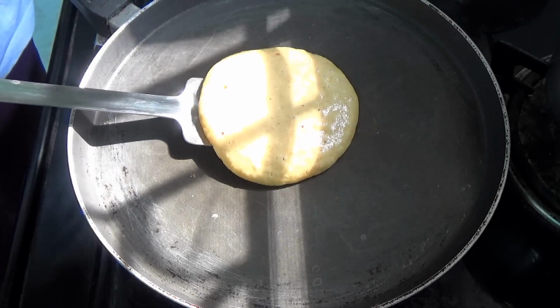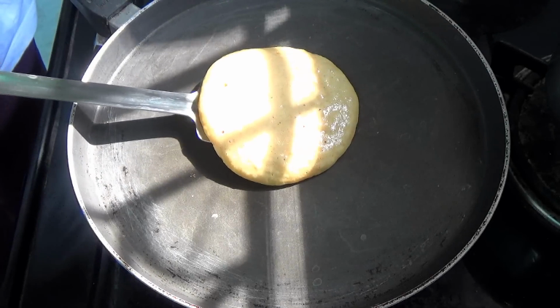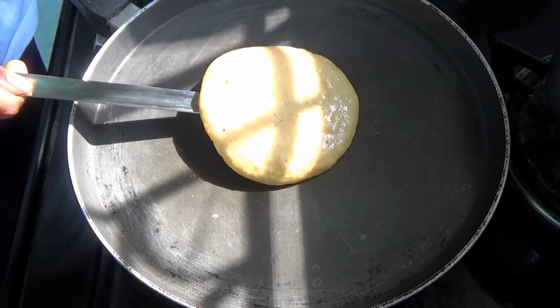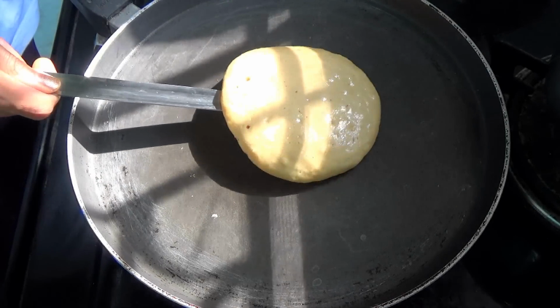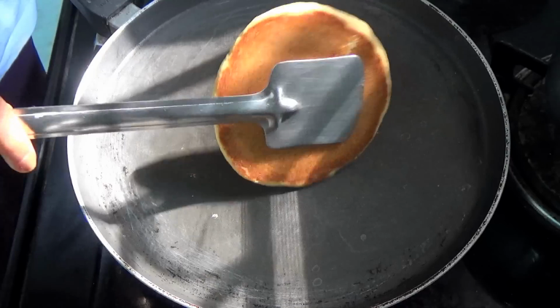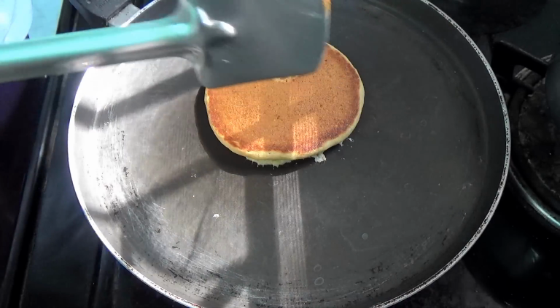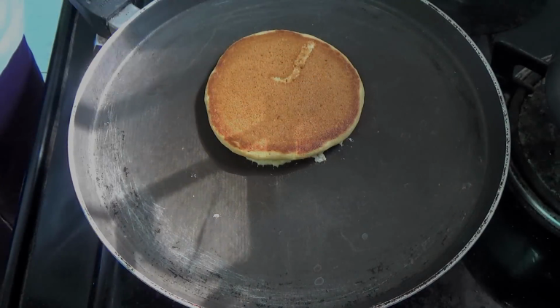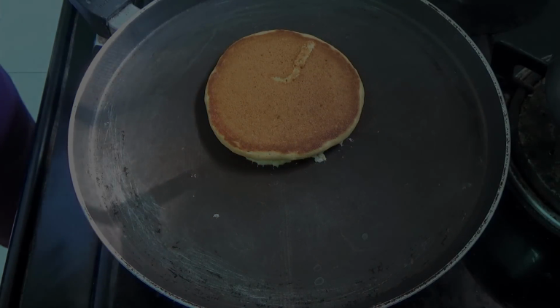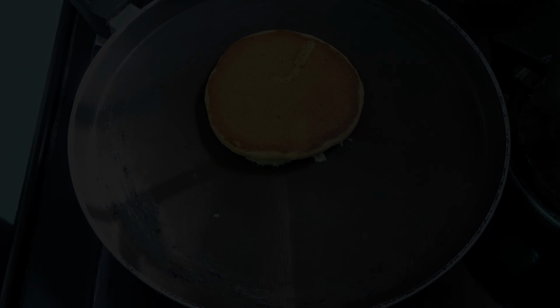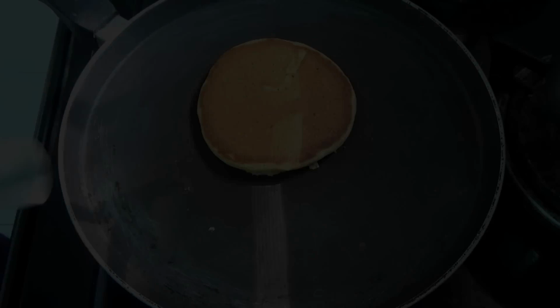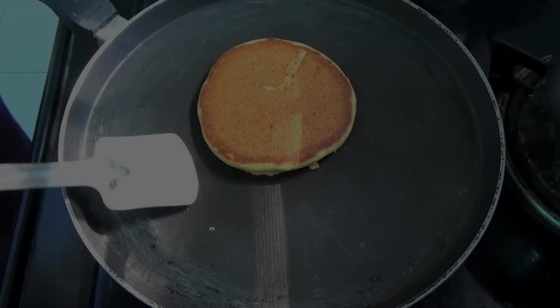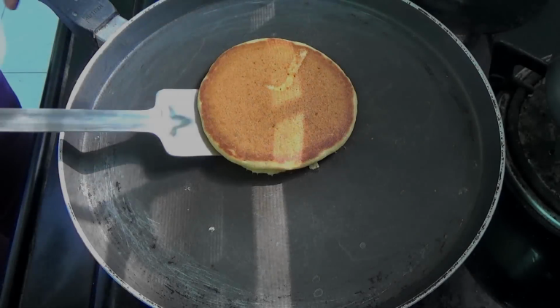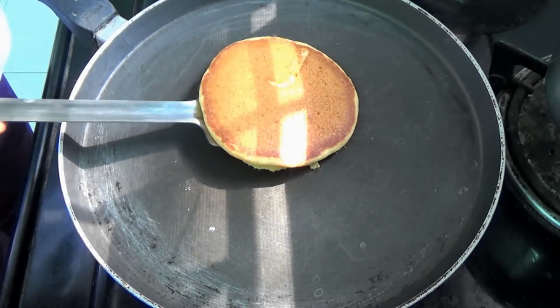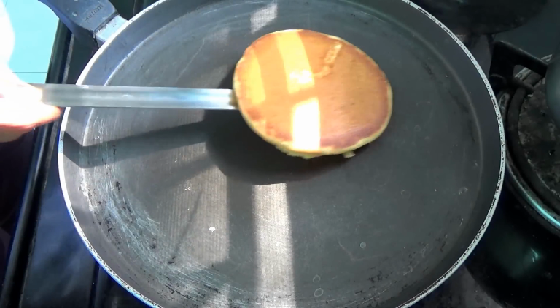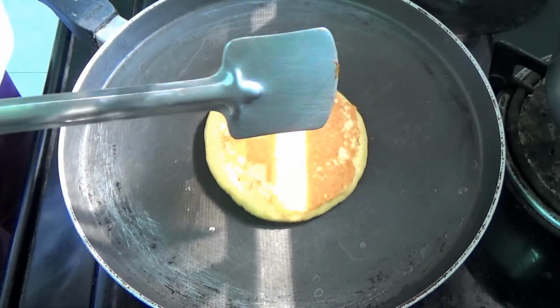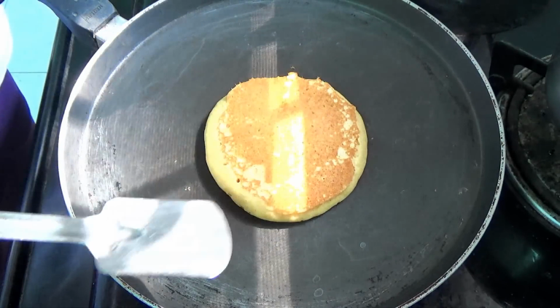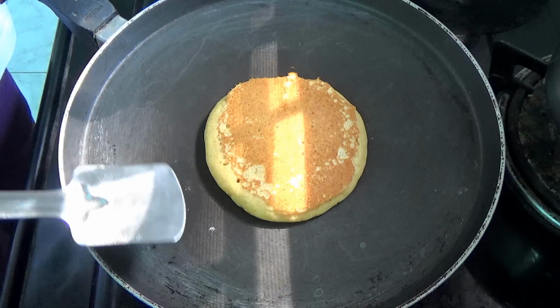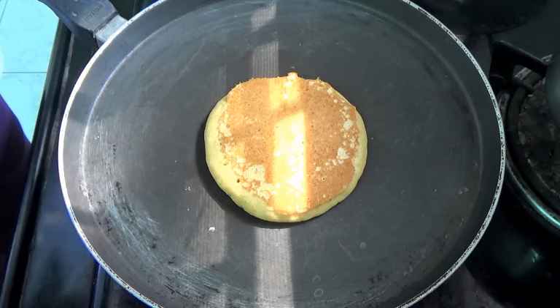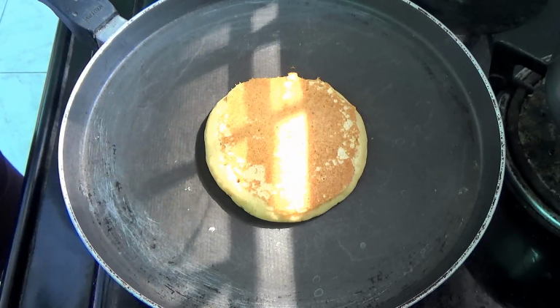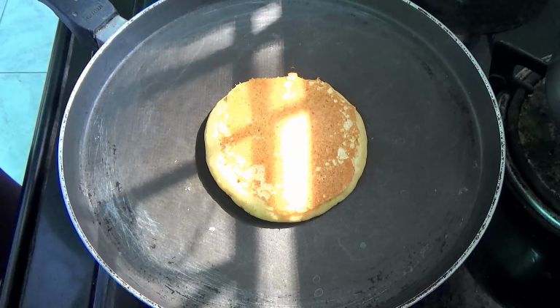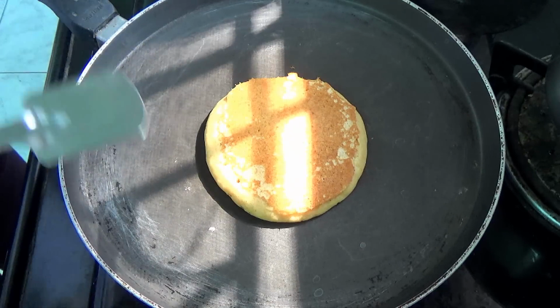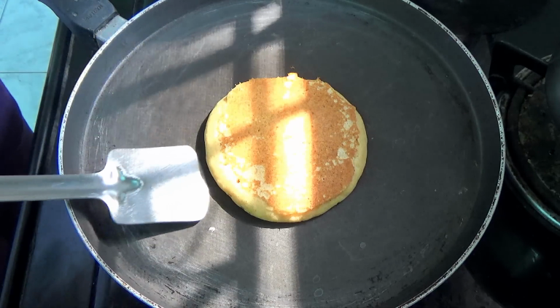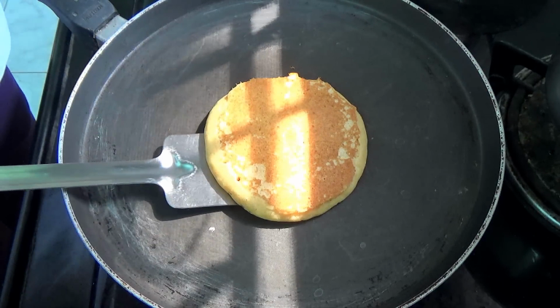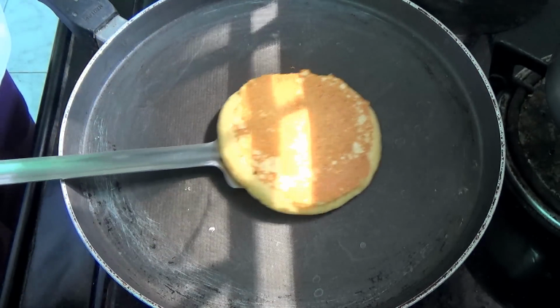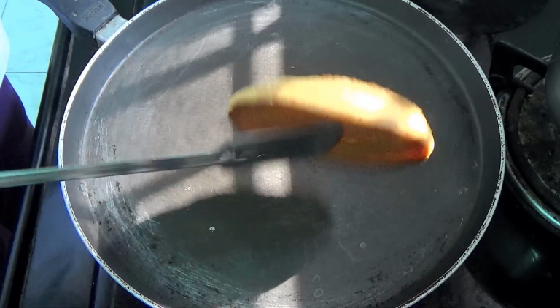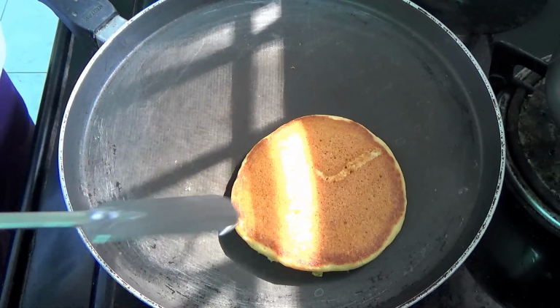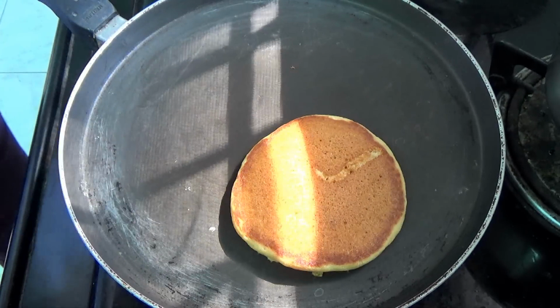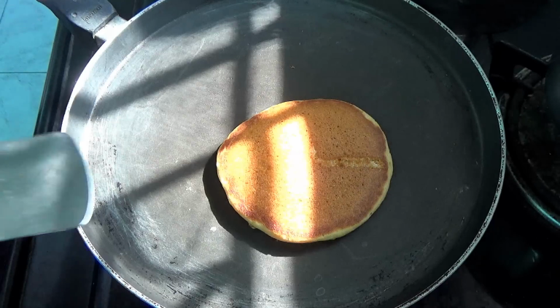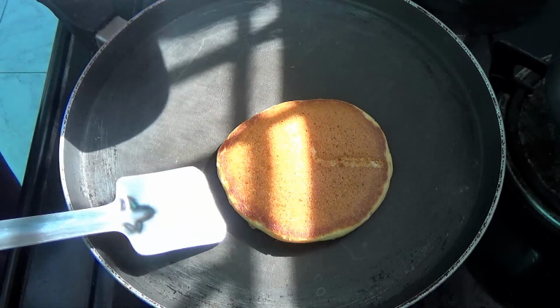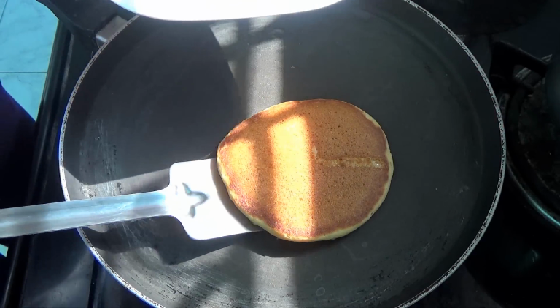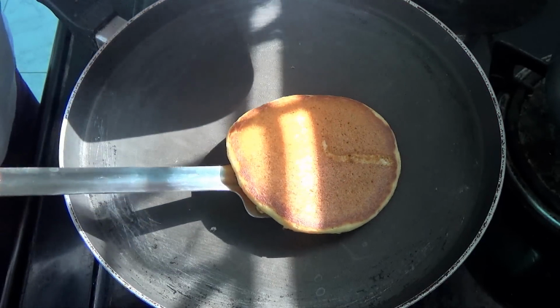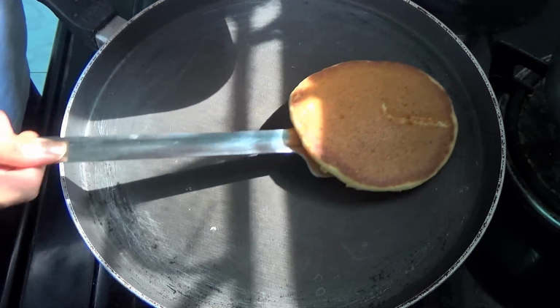Then you want to flip it, and cook for one to two more minutes, and it's going to be ready.